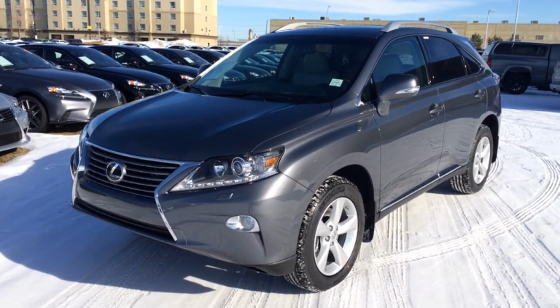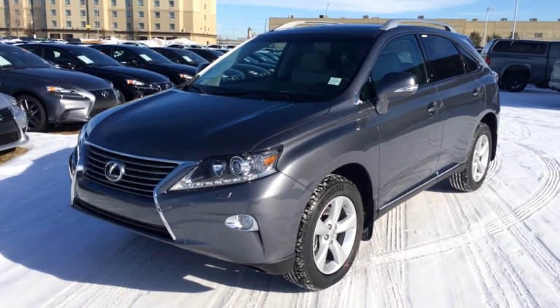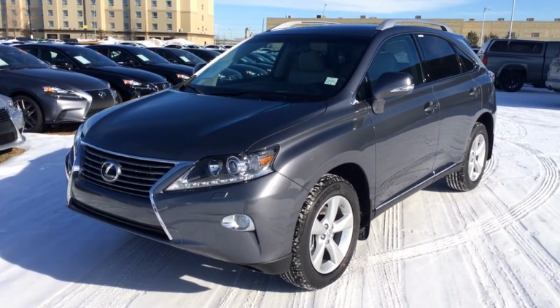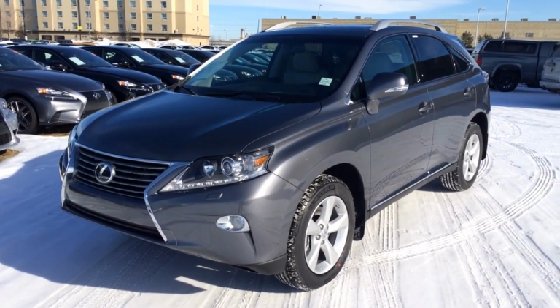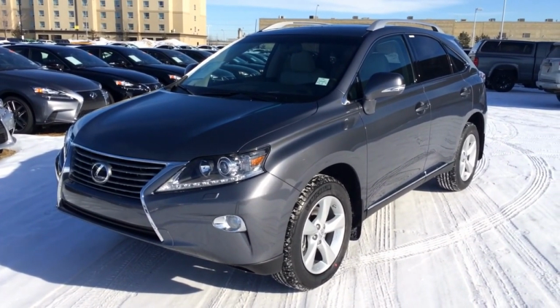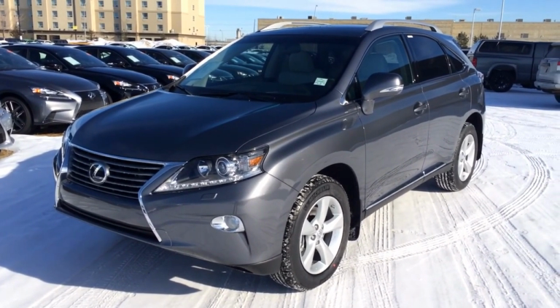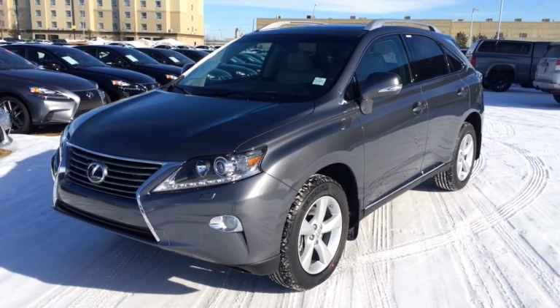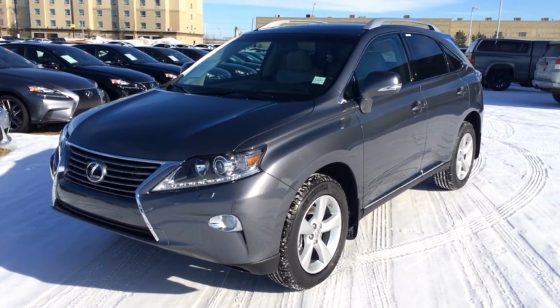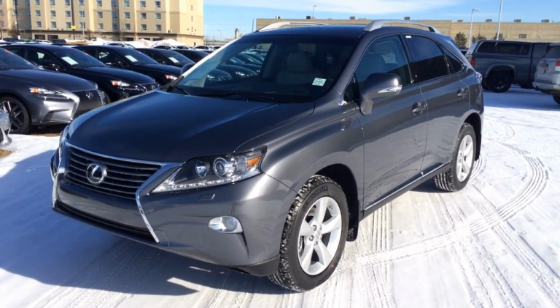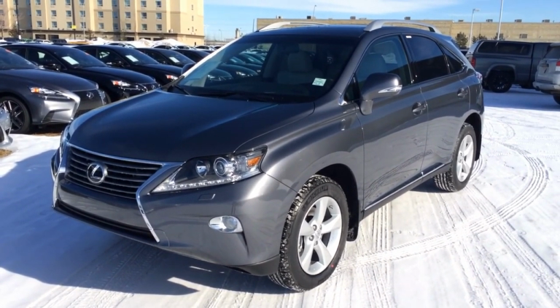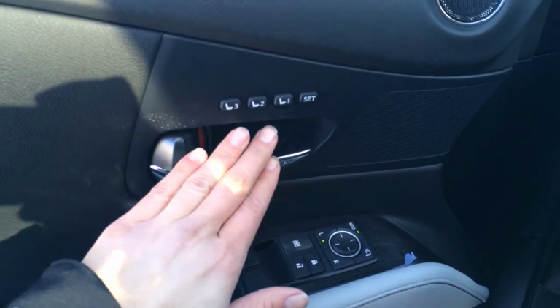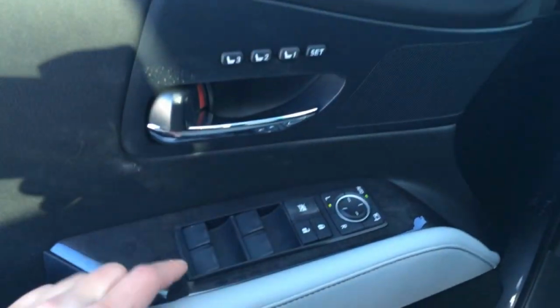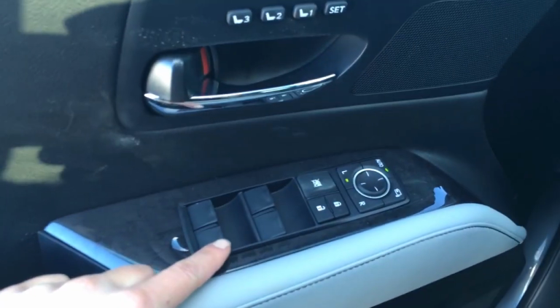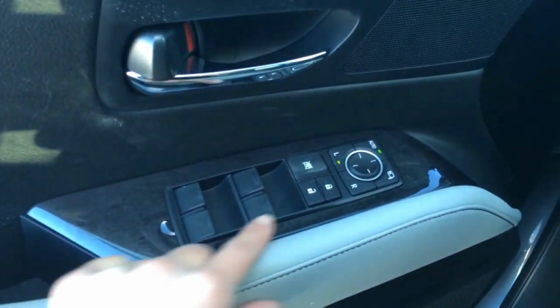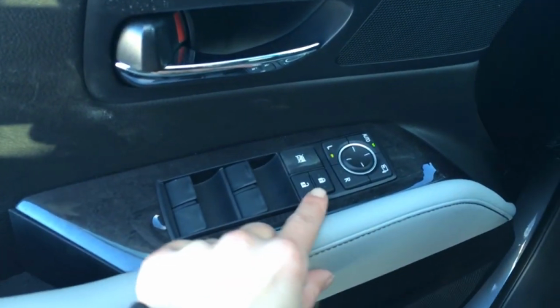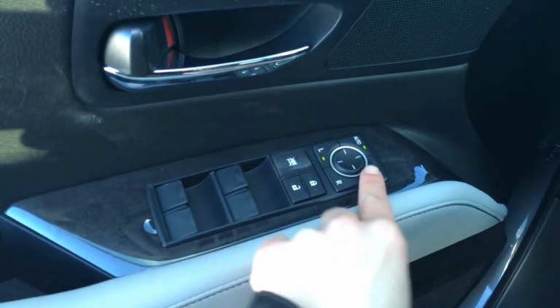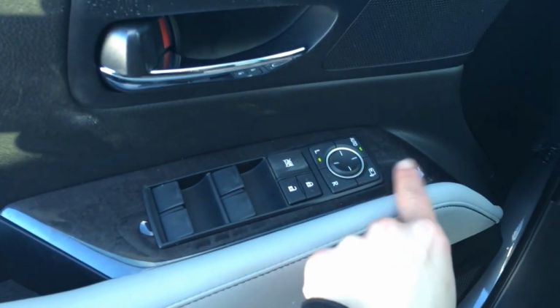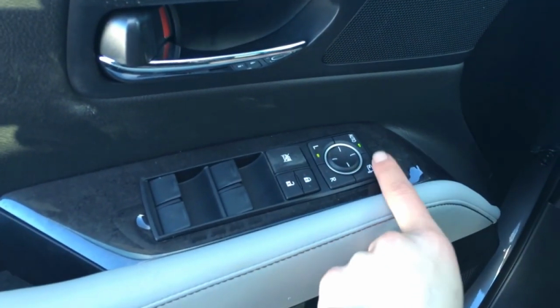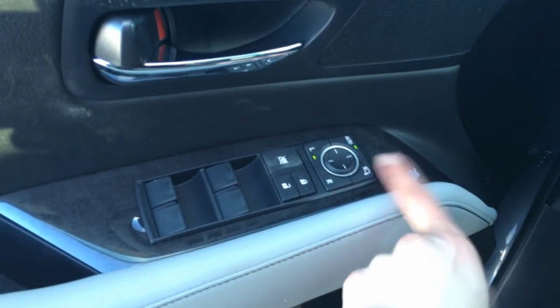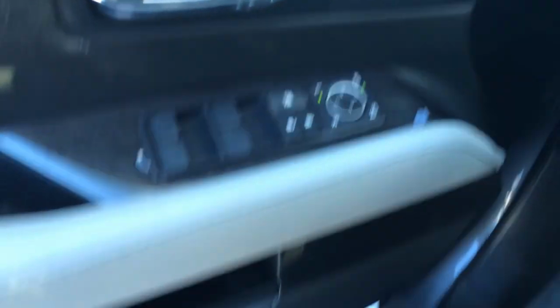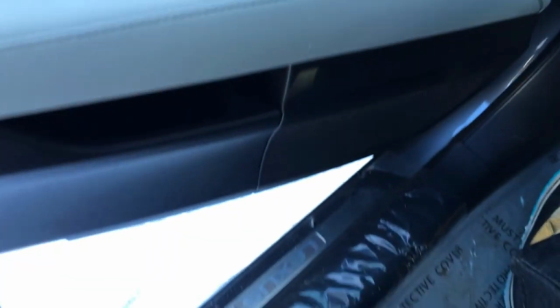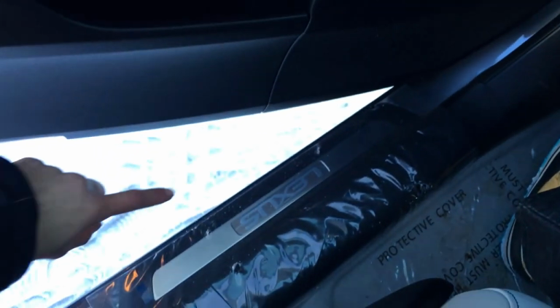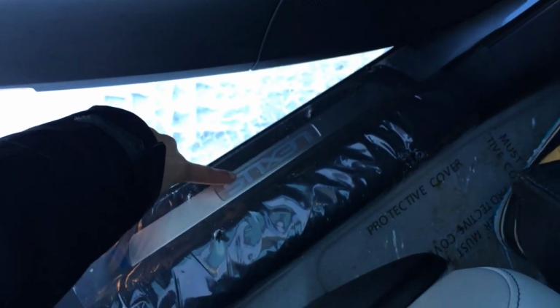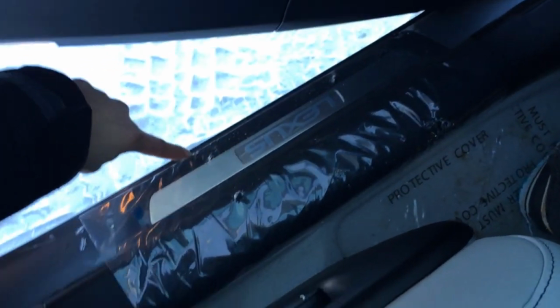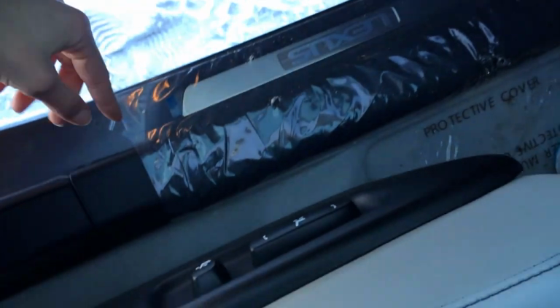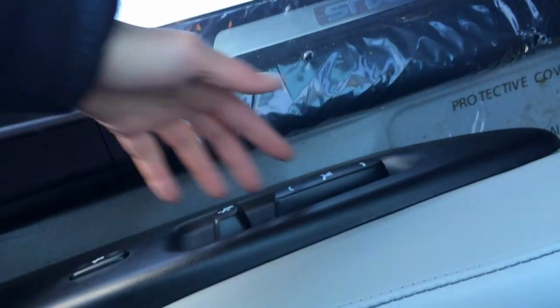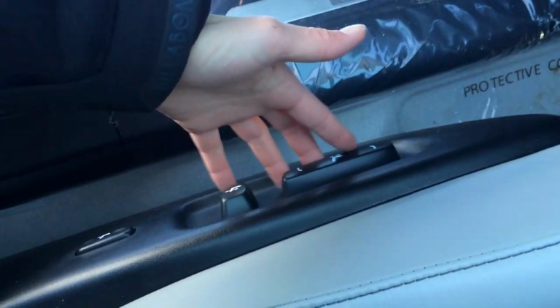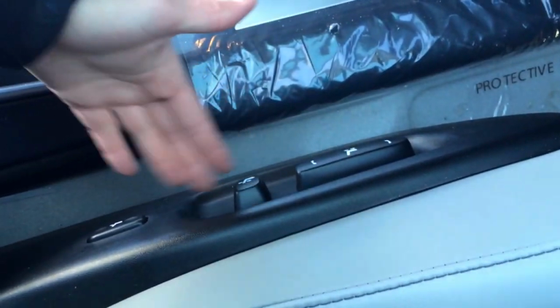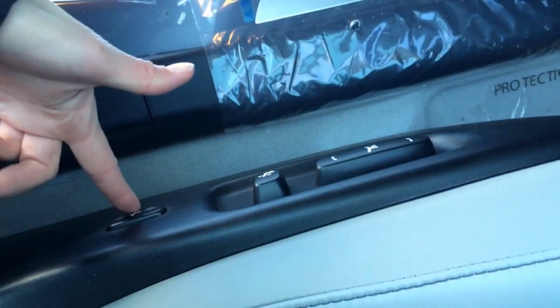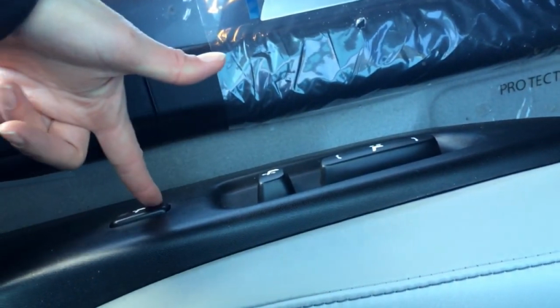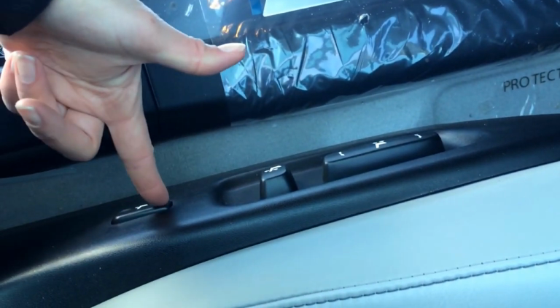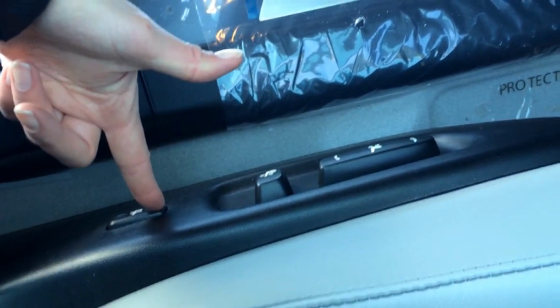4 or 5 passenger, this one is the premium package. Driver's seat memory, powered windows, locks, and side mirrors, and they are power folding. We have our Lexus scuff plates, power adjustable front seats, both have the lumbar support.